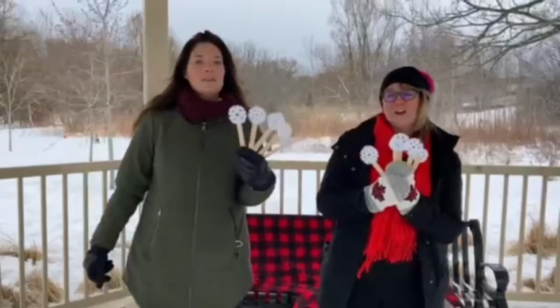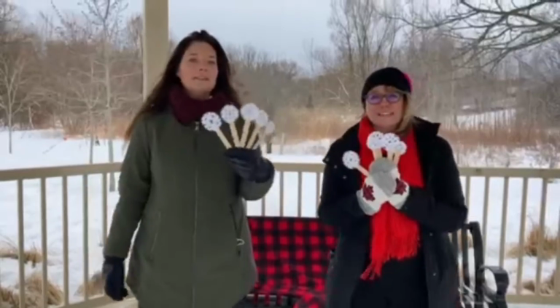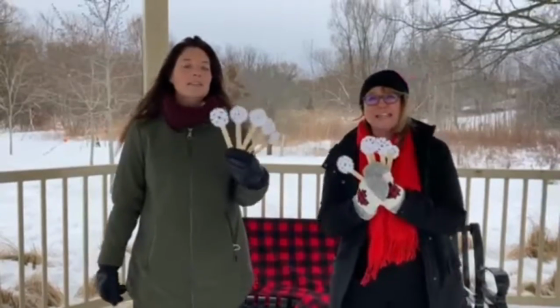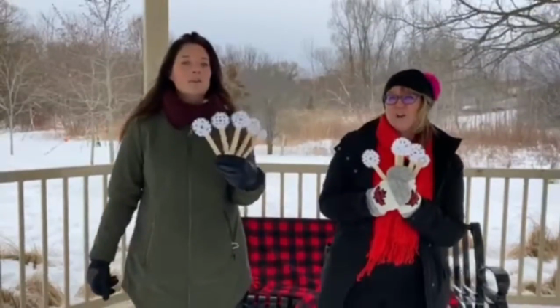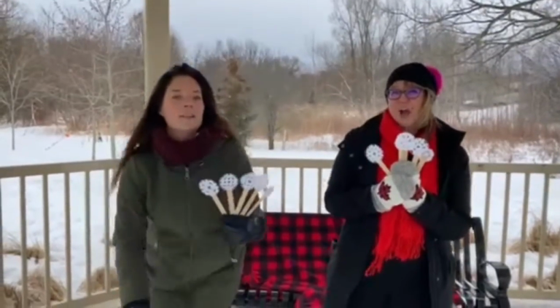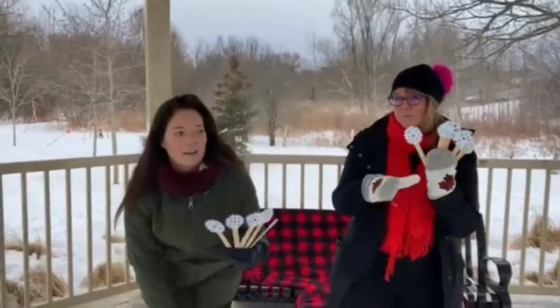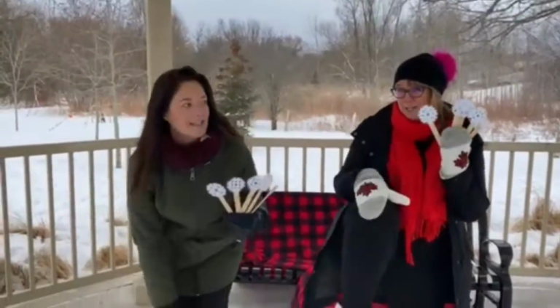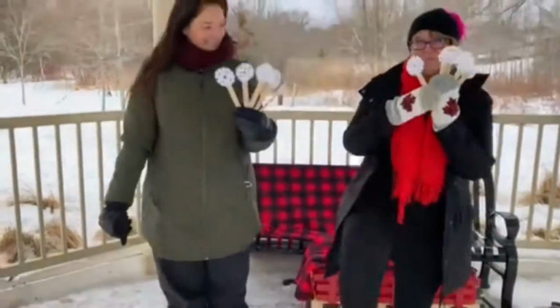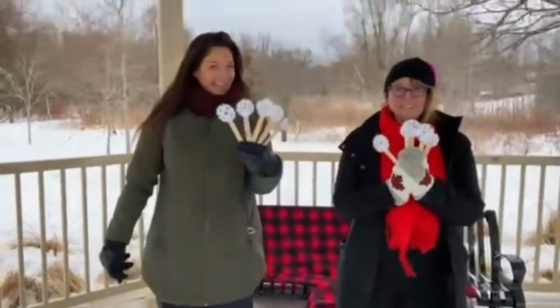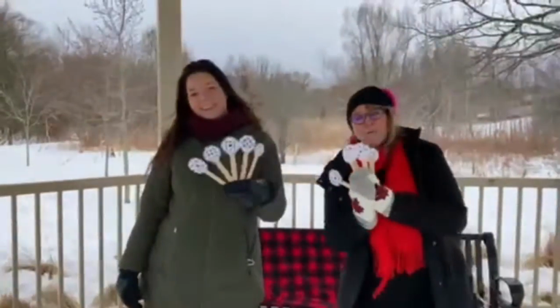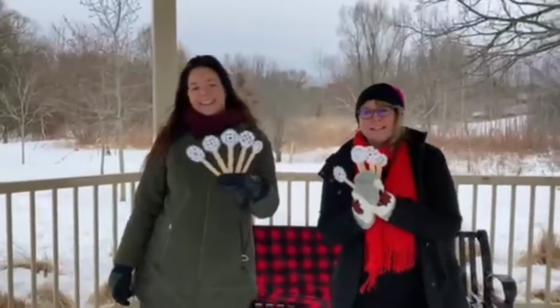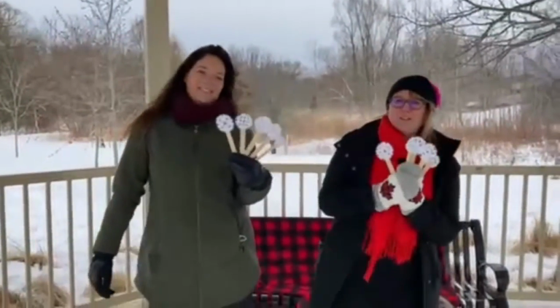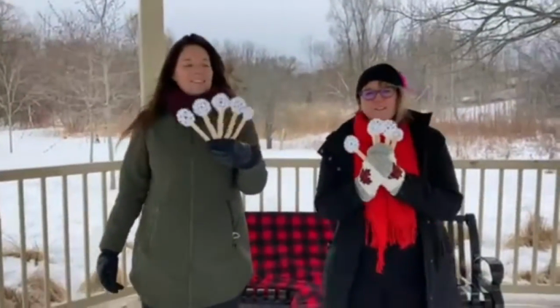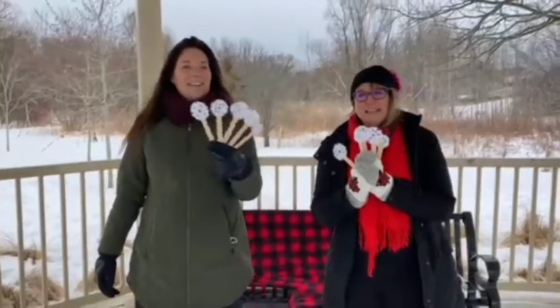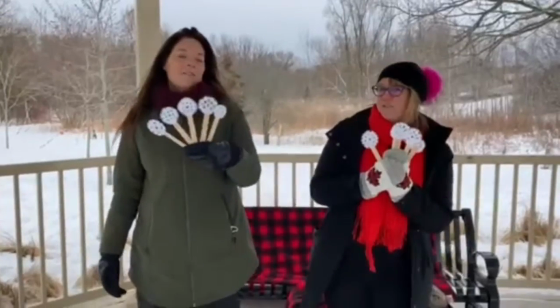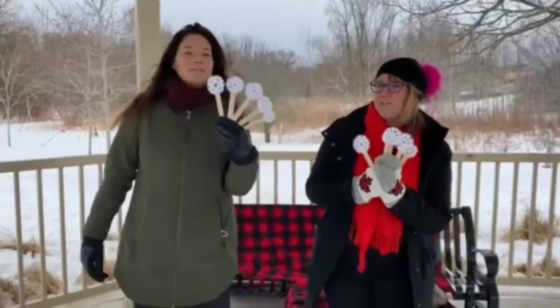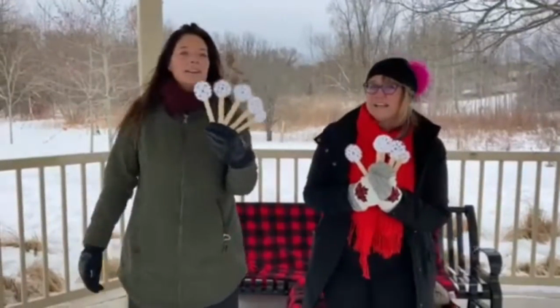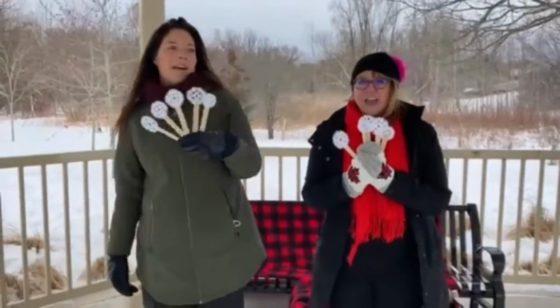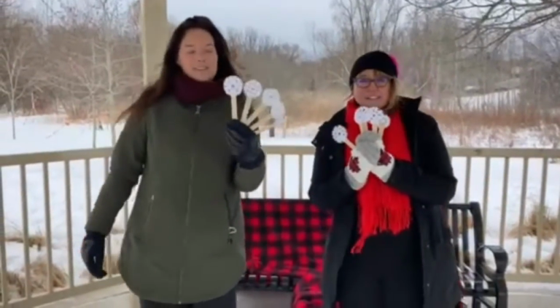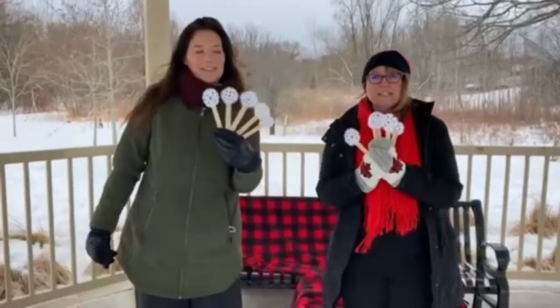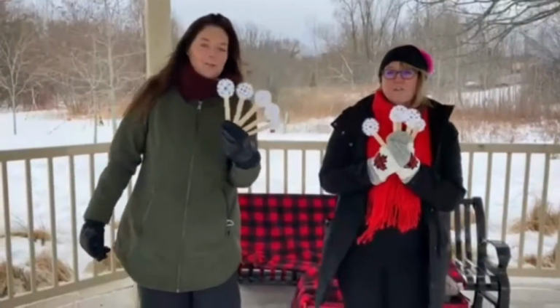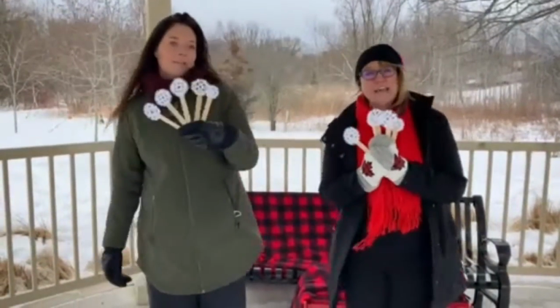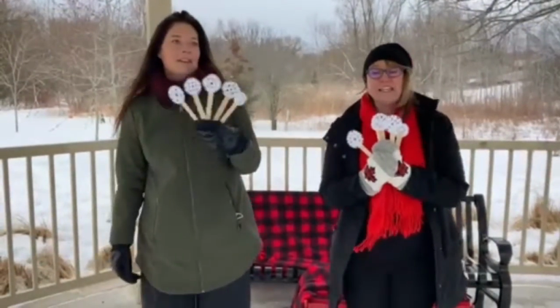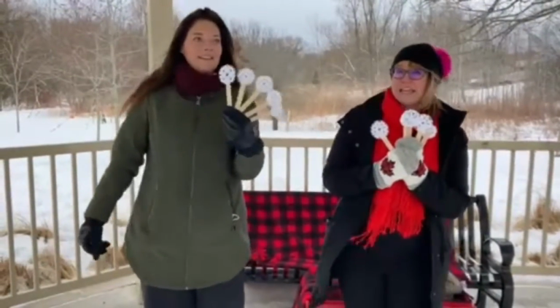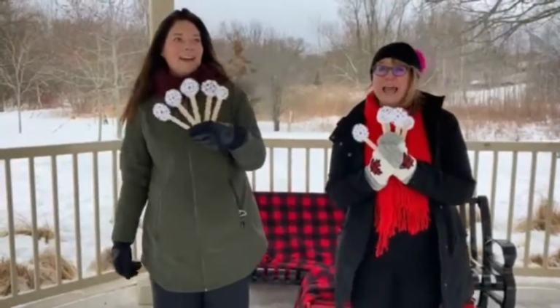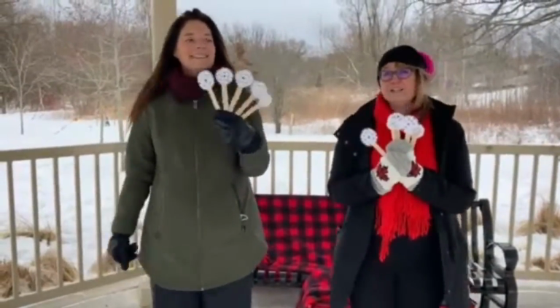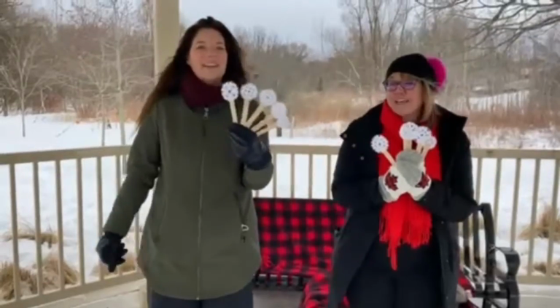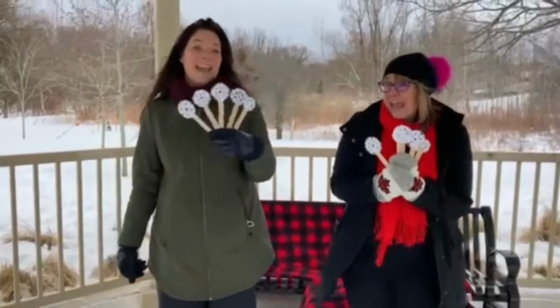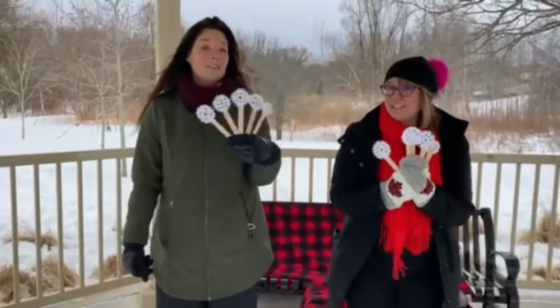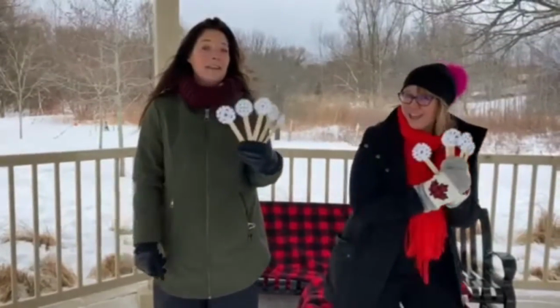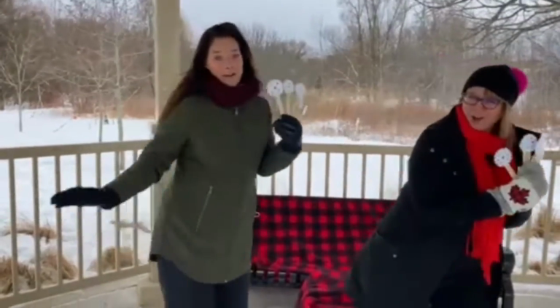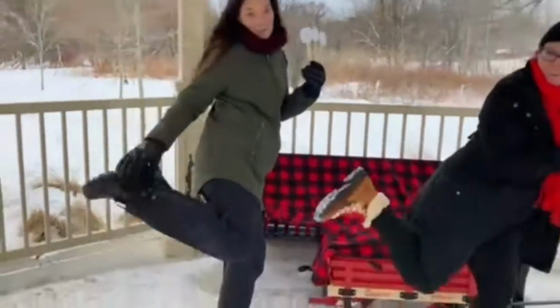One little, two little, three little snowflakes, four little, five little, six little snowflakes, seven little, eight little, nine little snowflakes — ten little snowflakes on my knees! One little, two little, three little snowflakes, four little, five little, six little snowflakes, seven little, eight little, nine little snowflakes — ten little snowflakes on our boots!